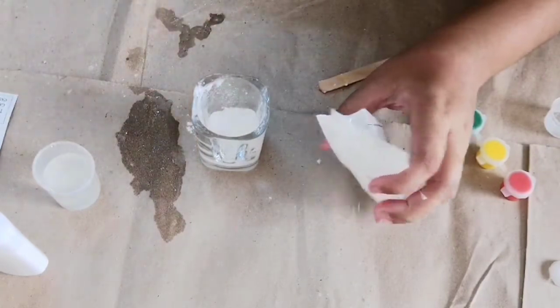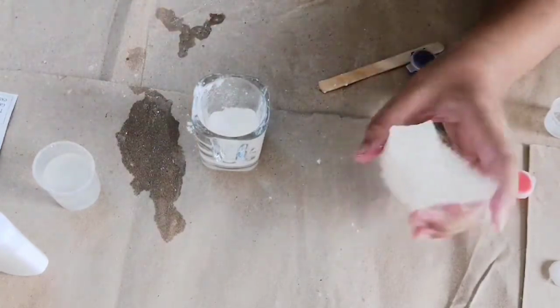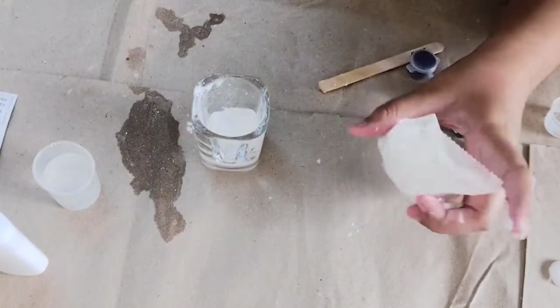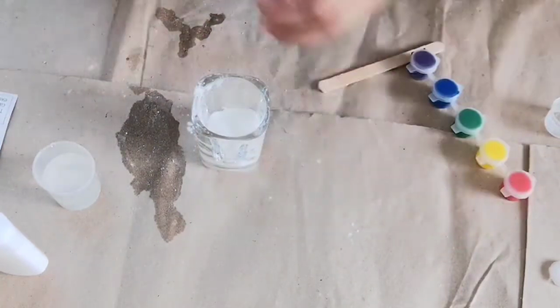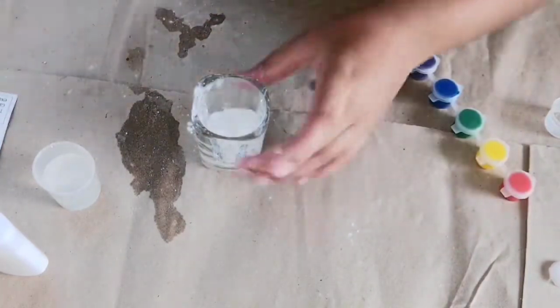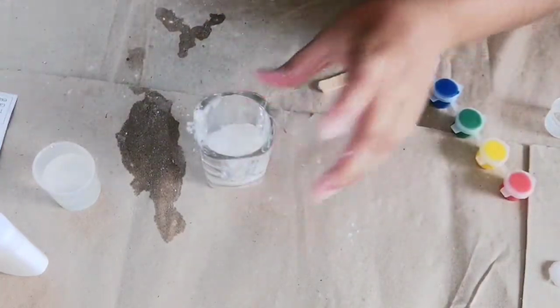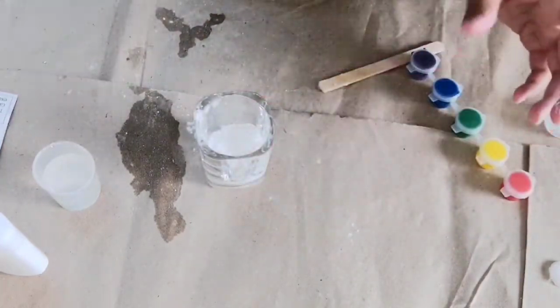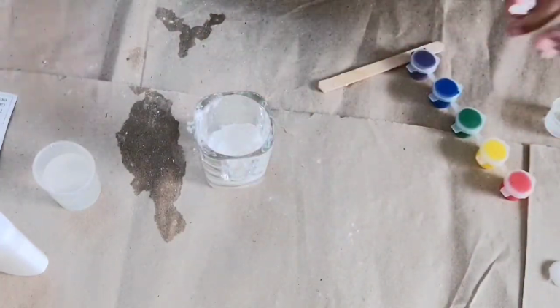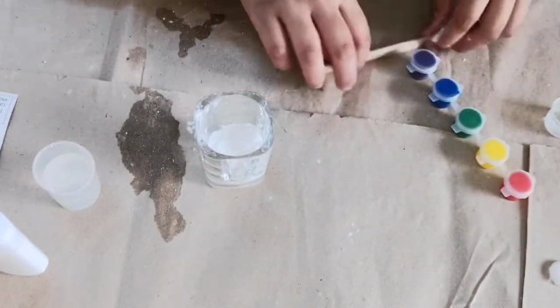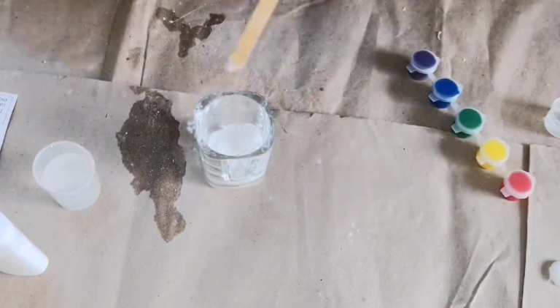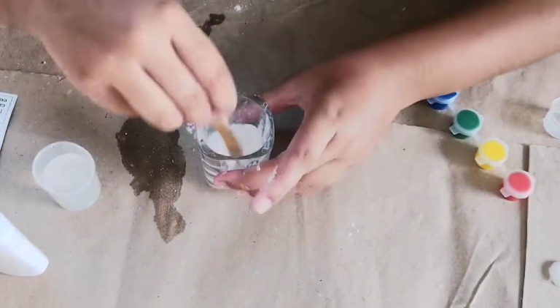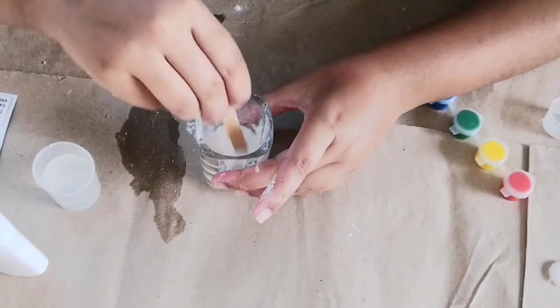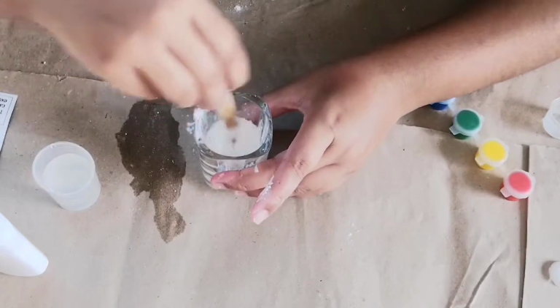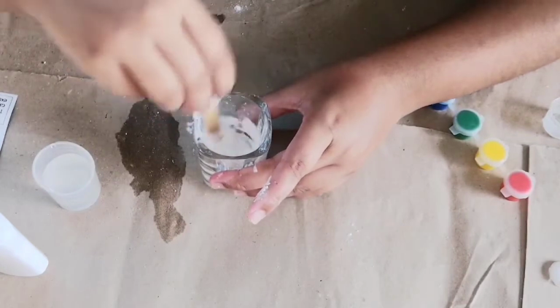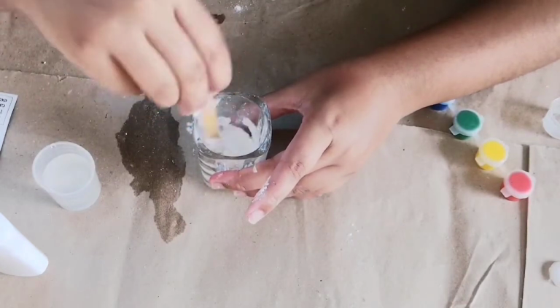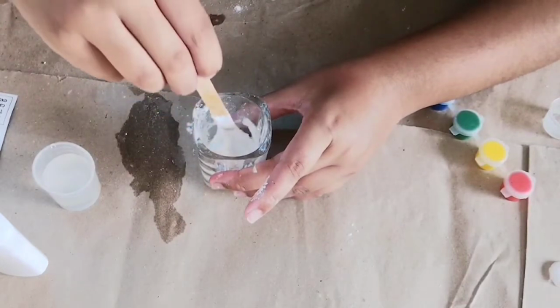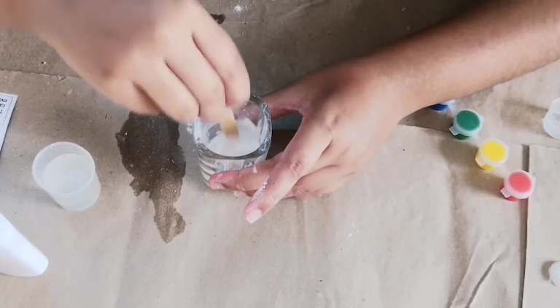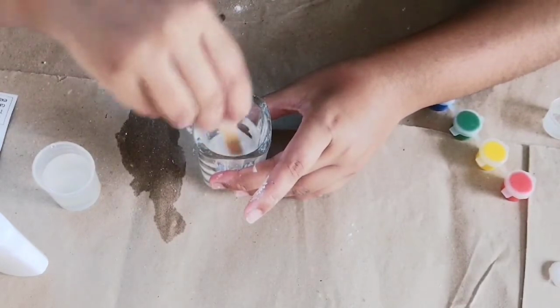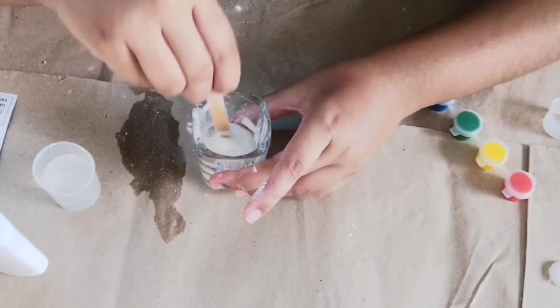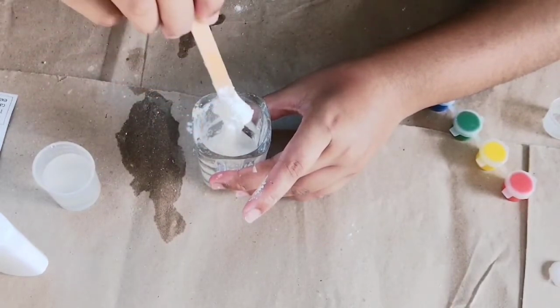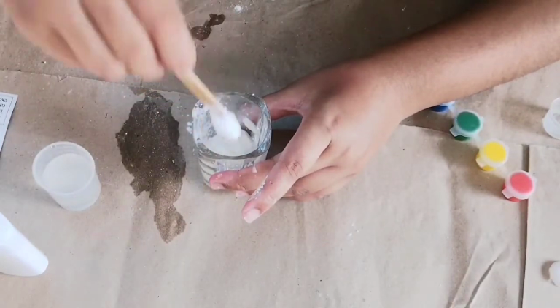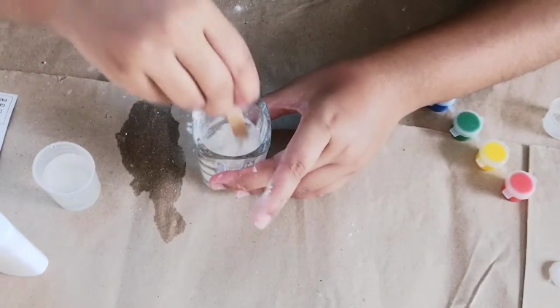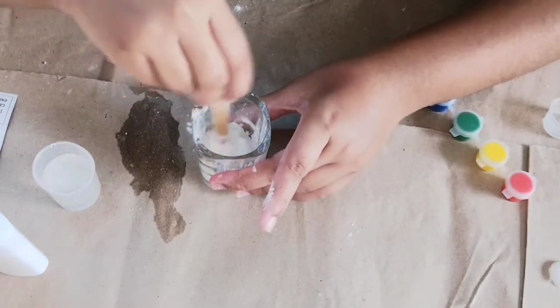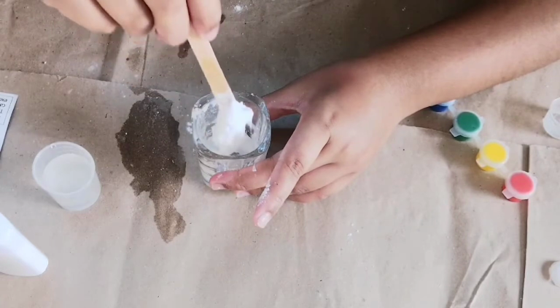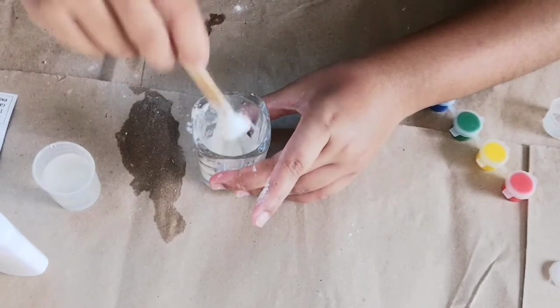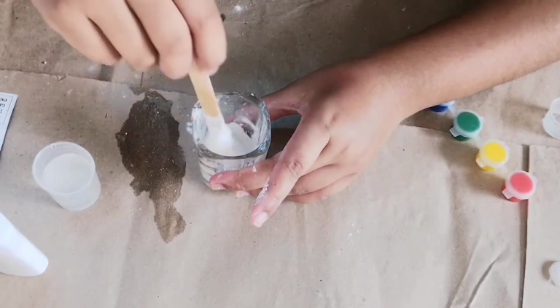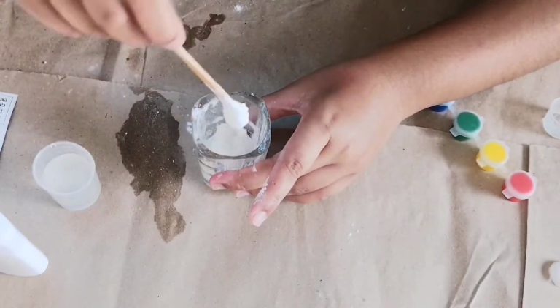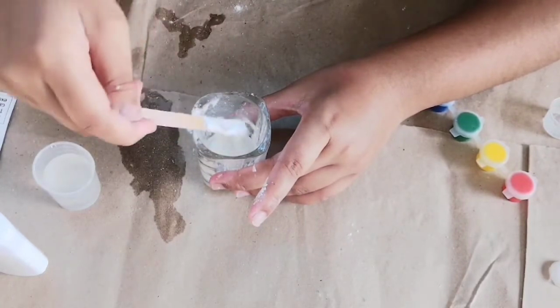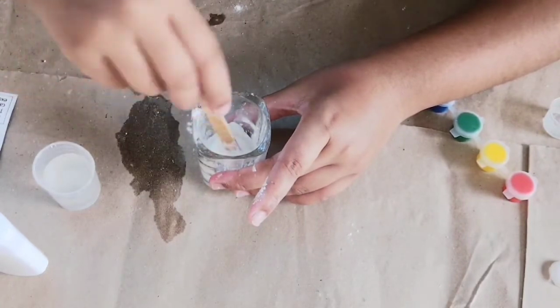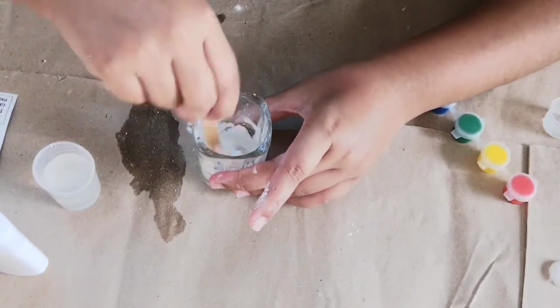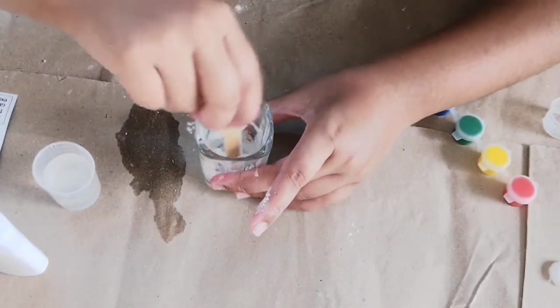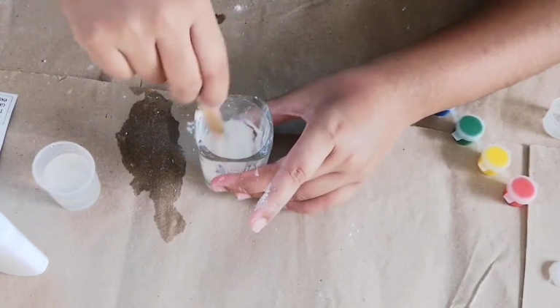I have added the cornstarch and now we will mix it. It's a little bit like a slime now.